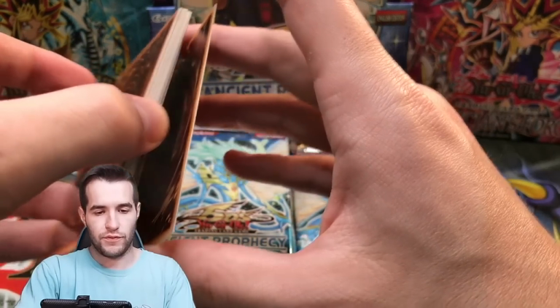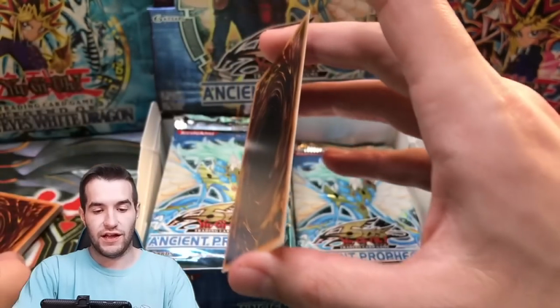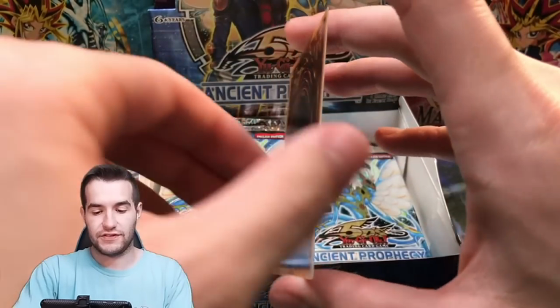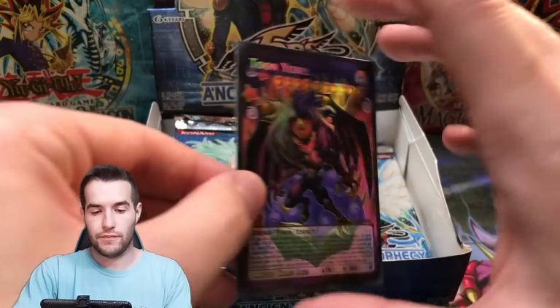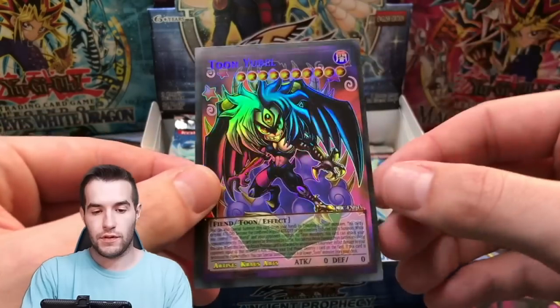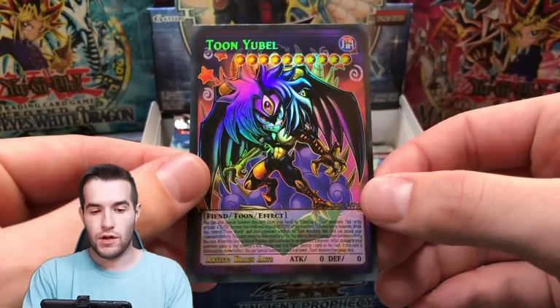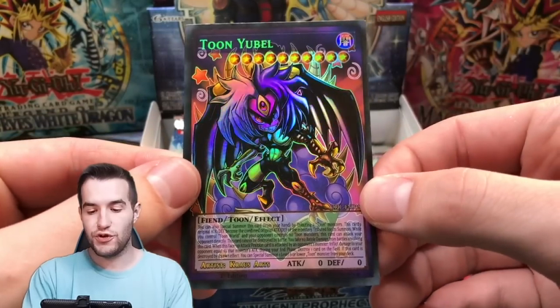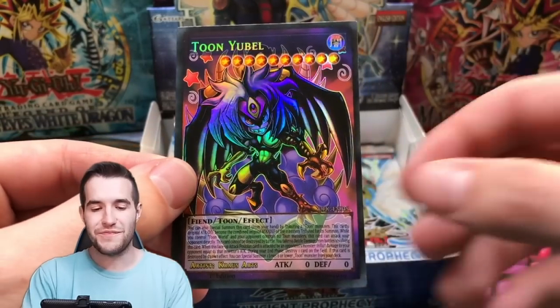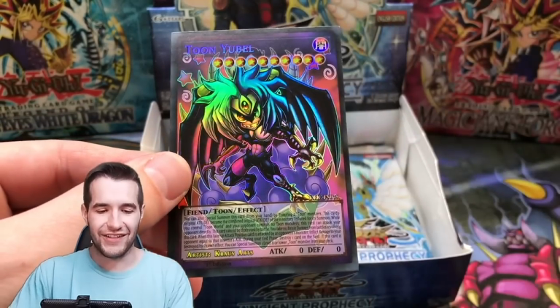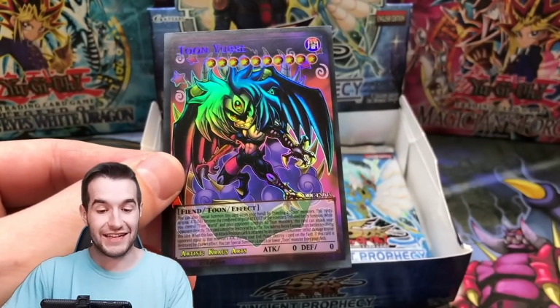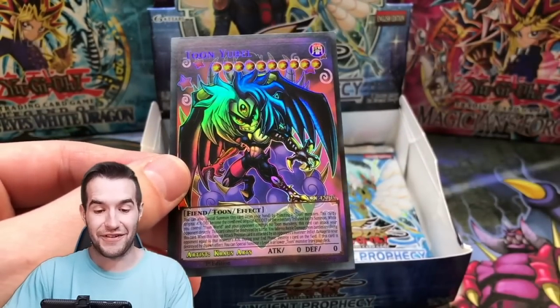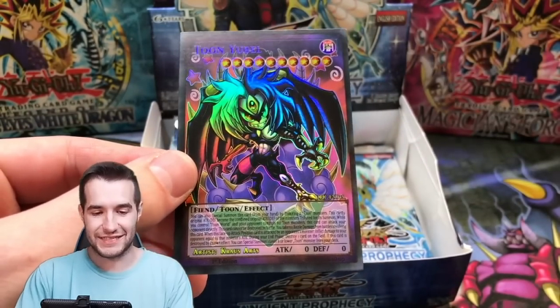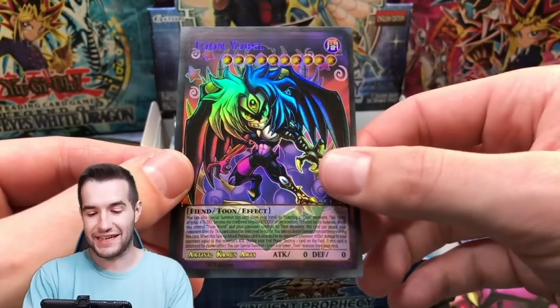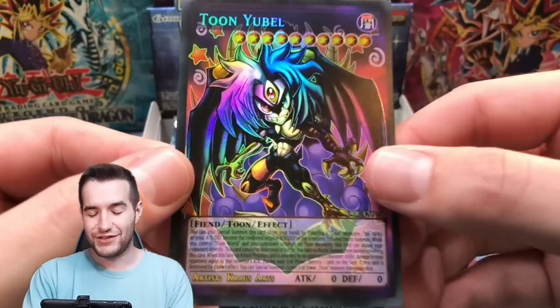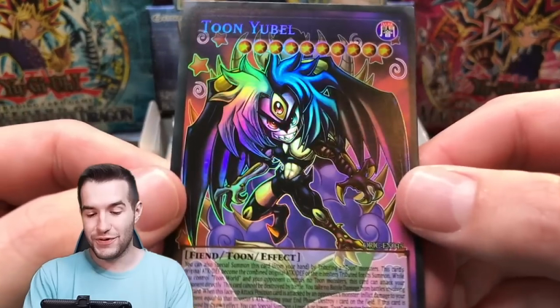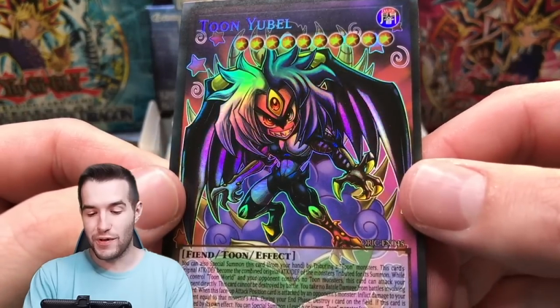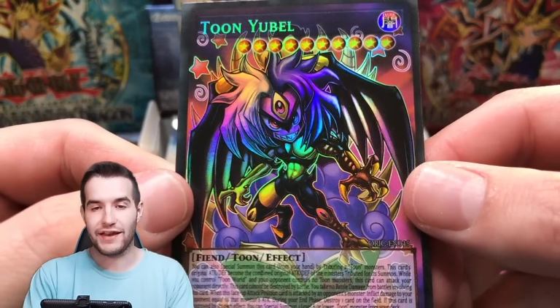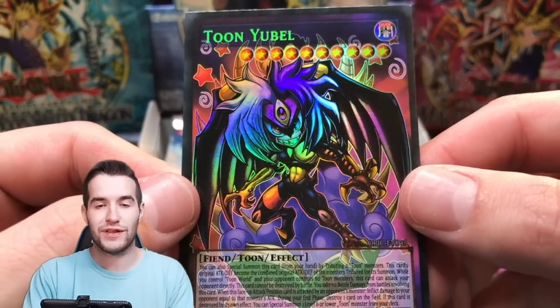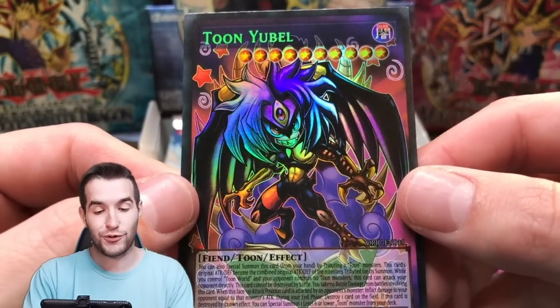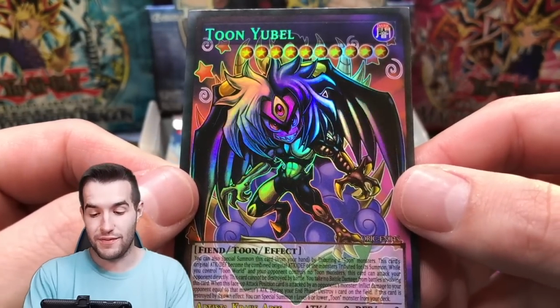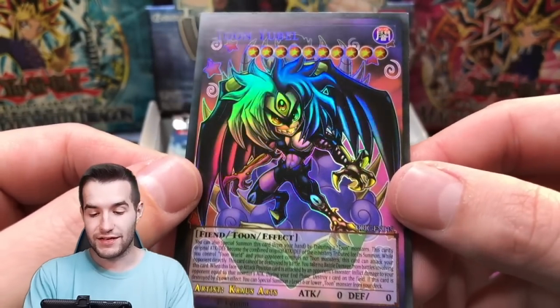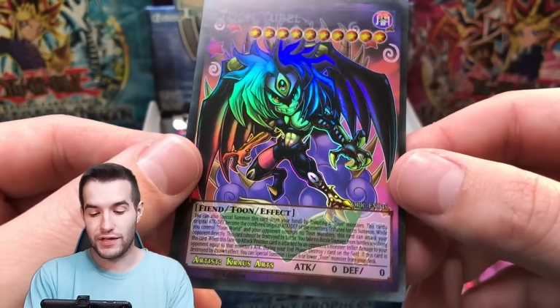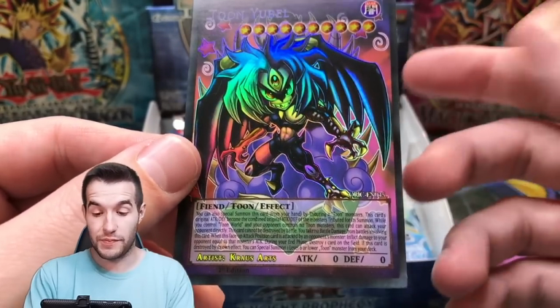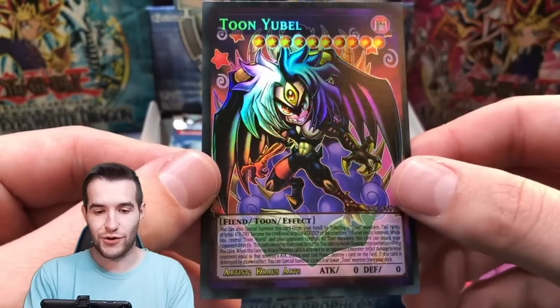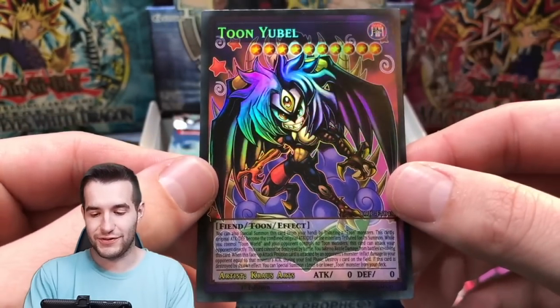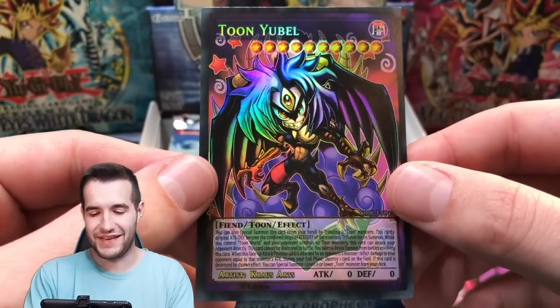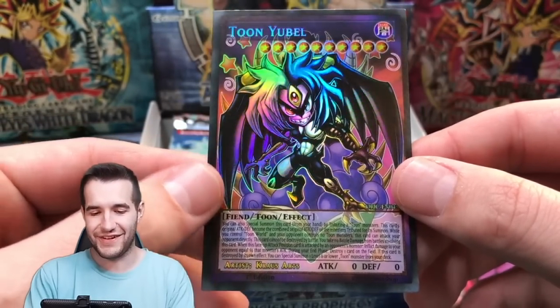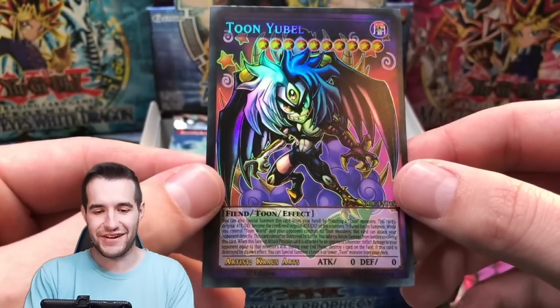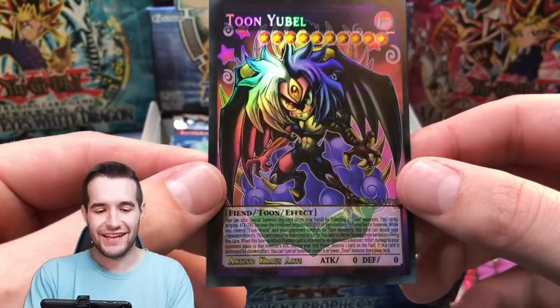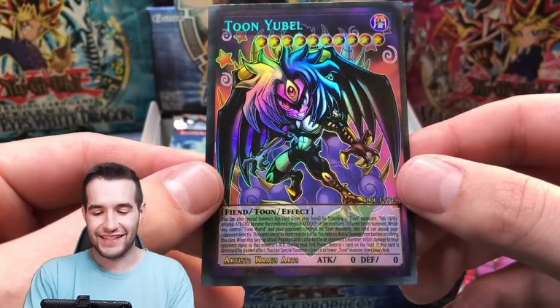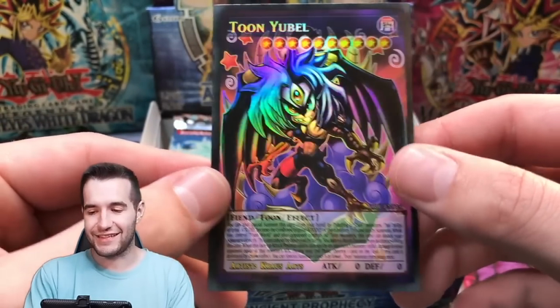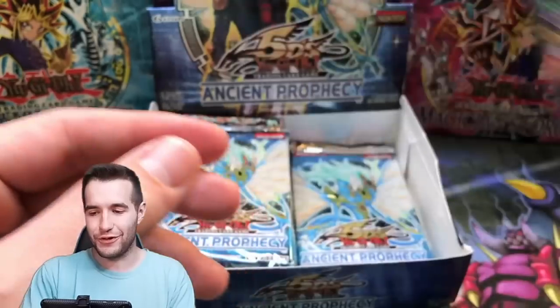We've got a lot left still. Toon Ubell — okay, that was not what I was expecting. That's kind of creepy because Ubell is creepy to start with, so that makes it very weird. I like that — that's cool though.